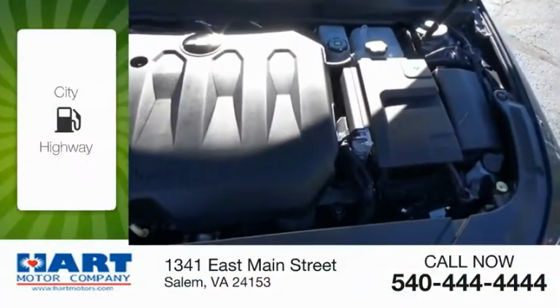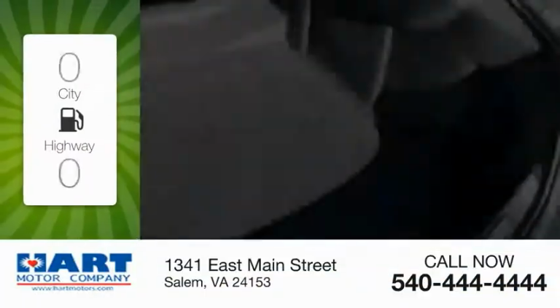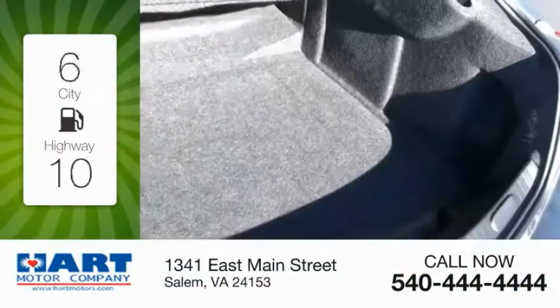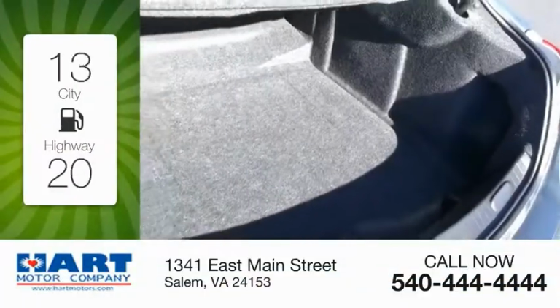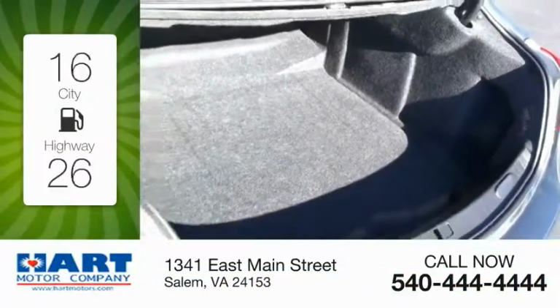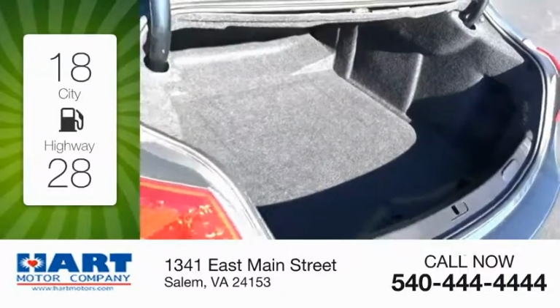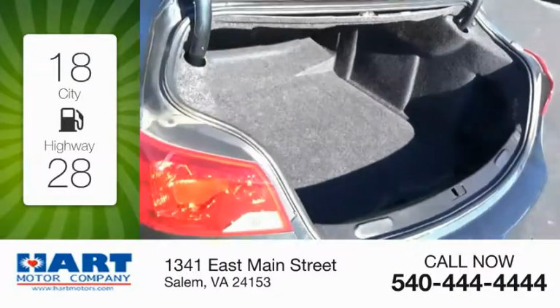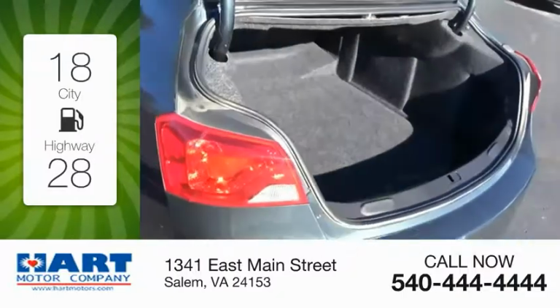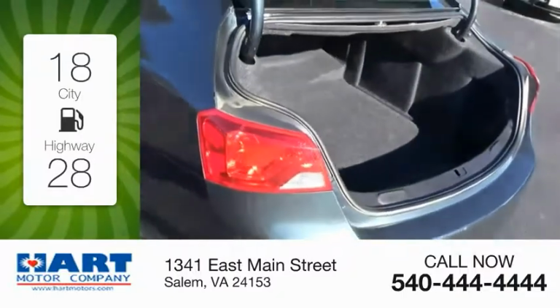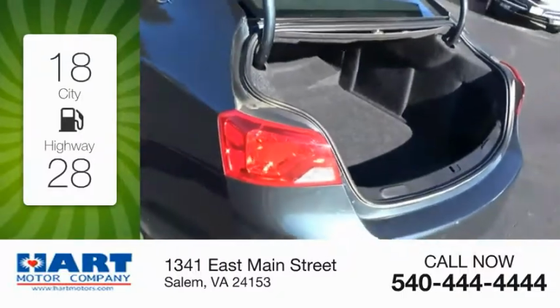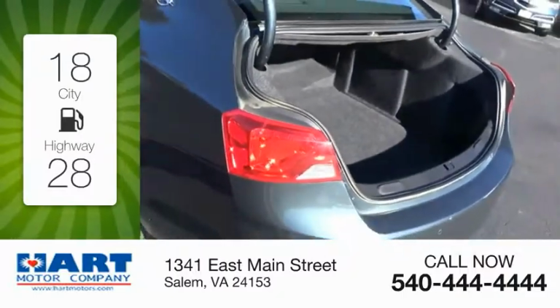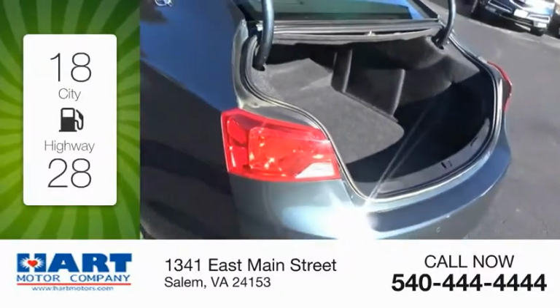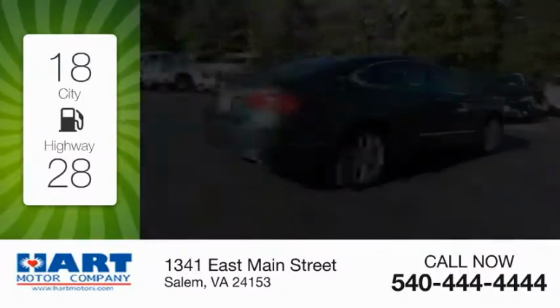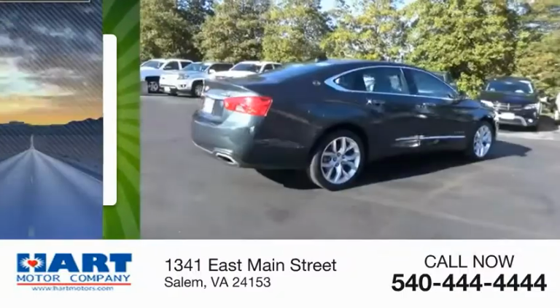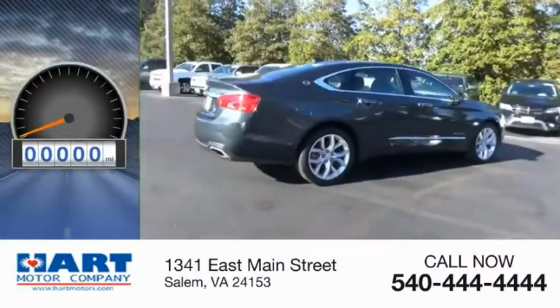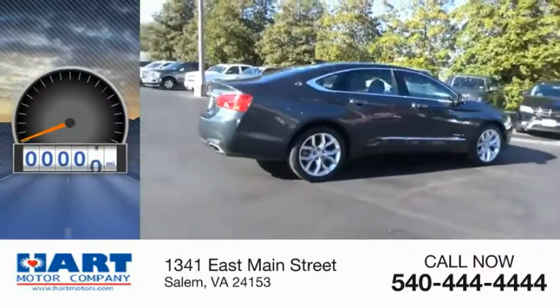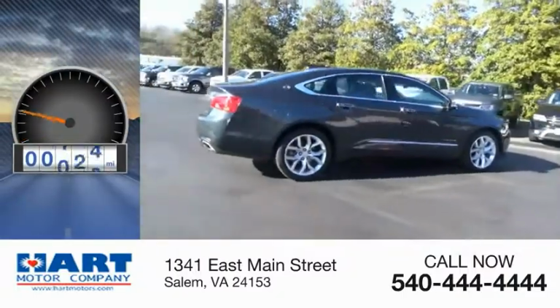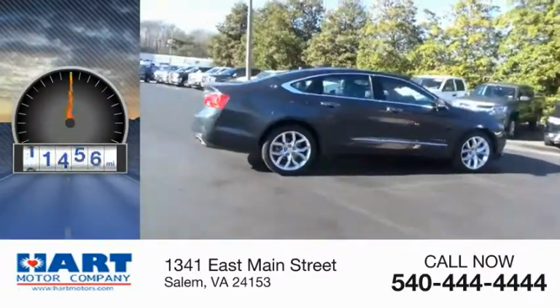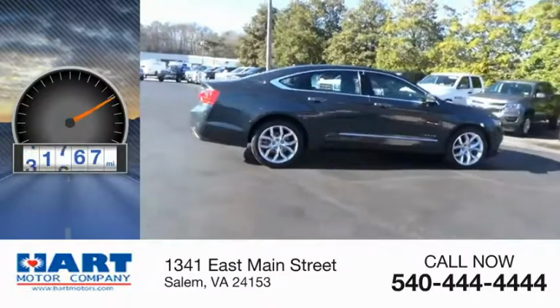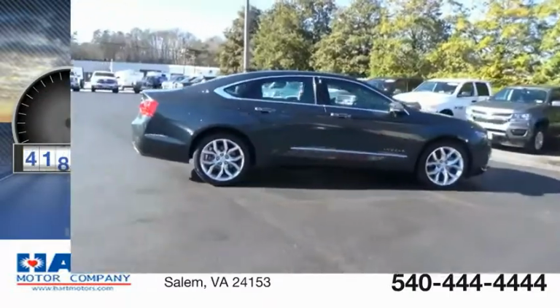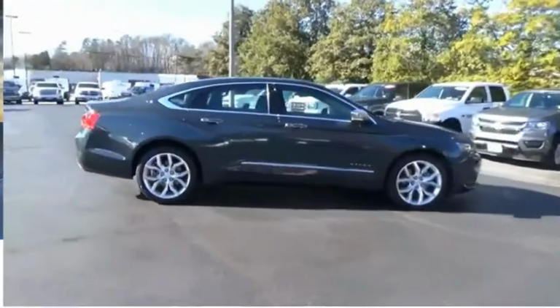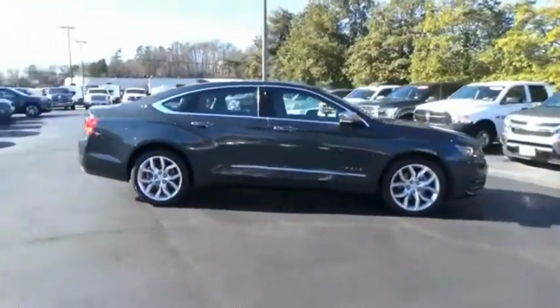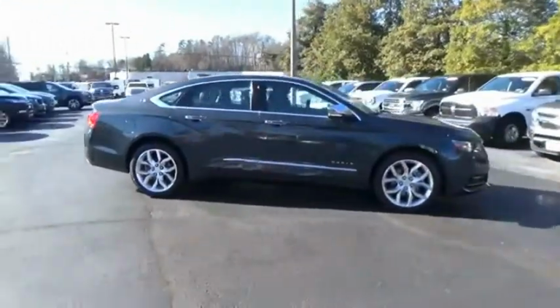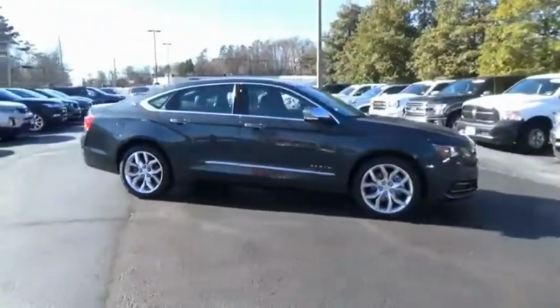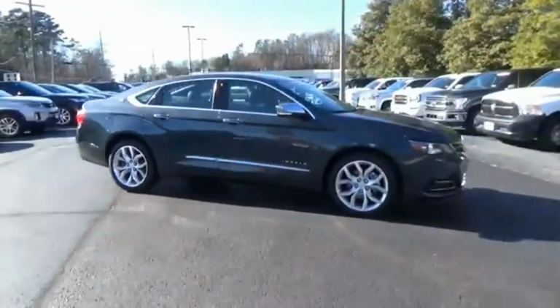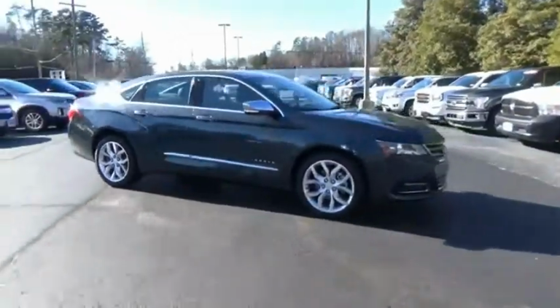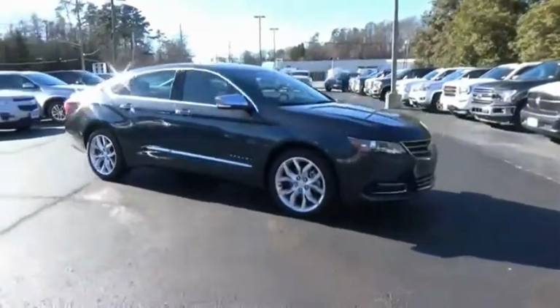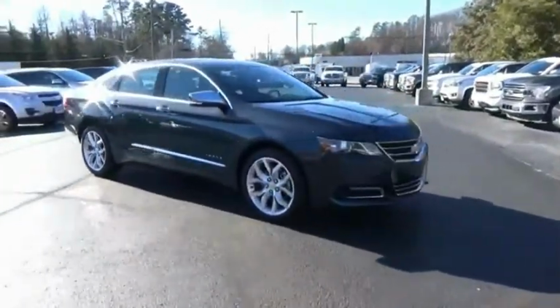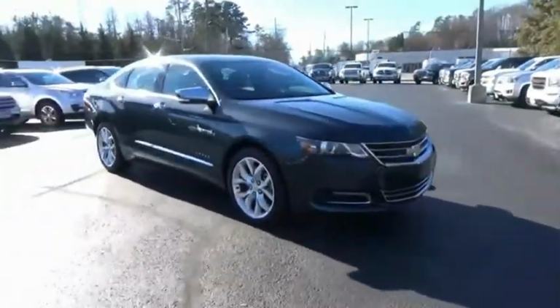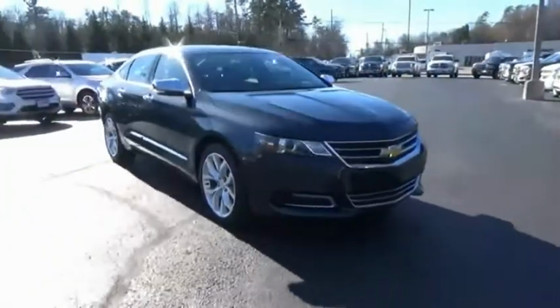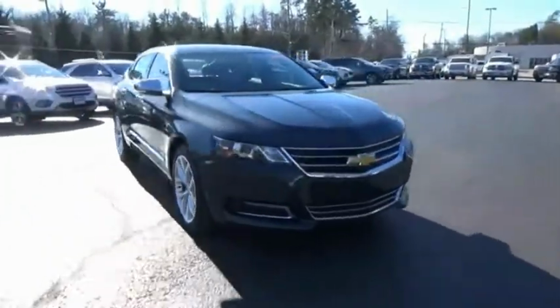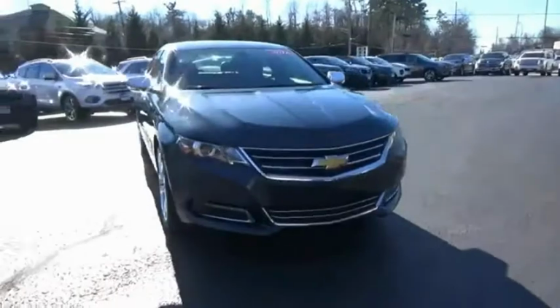Great fuel efficiency saves you money by requiring fewer trips to the gas station. This vehicle has less than 45,000 miles. The Impala has been one of America's favorites for over 50 years.